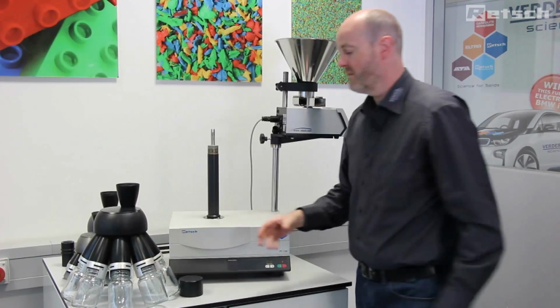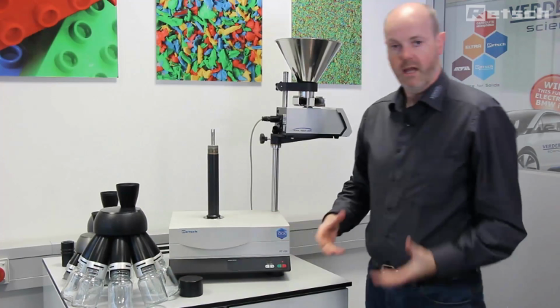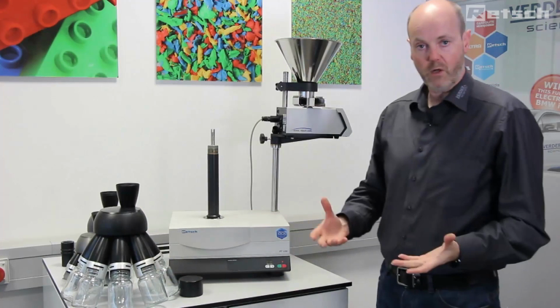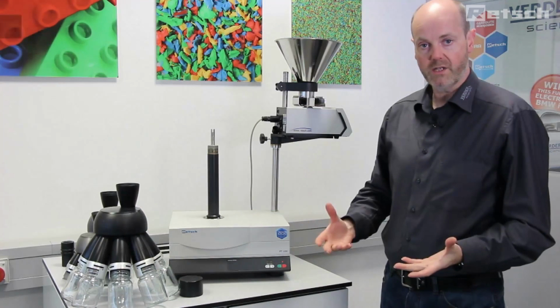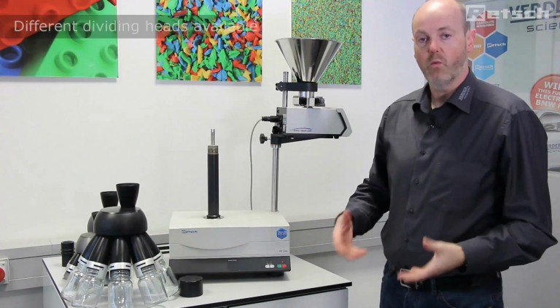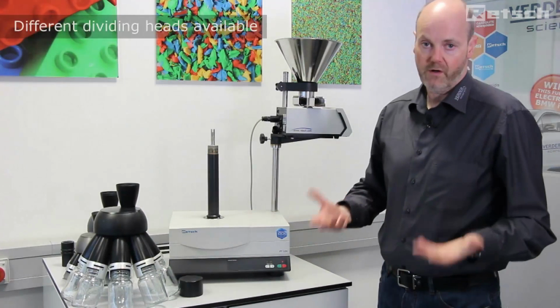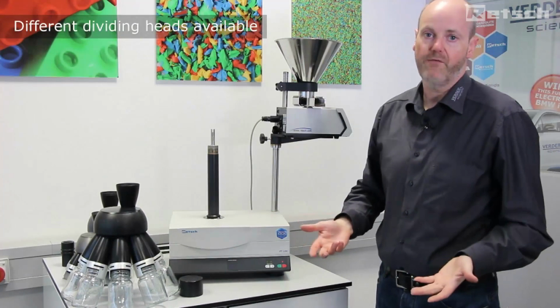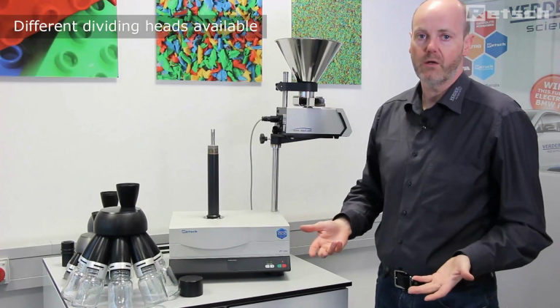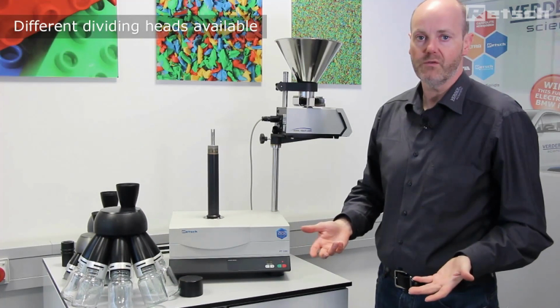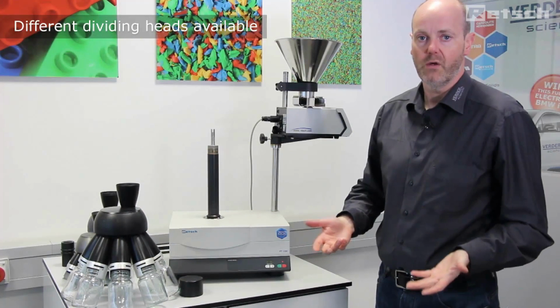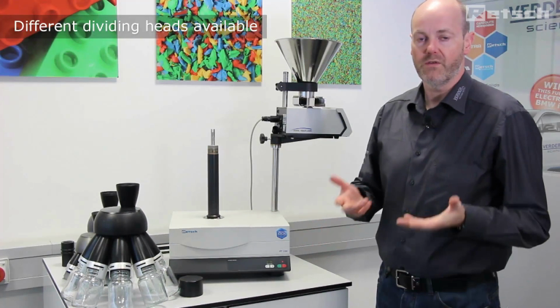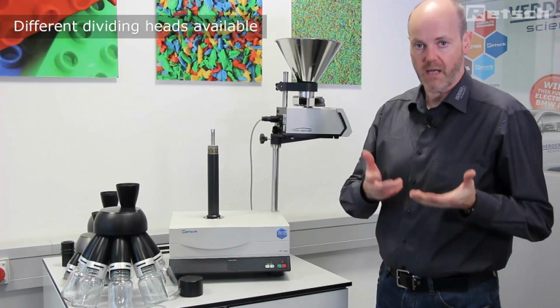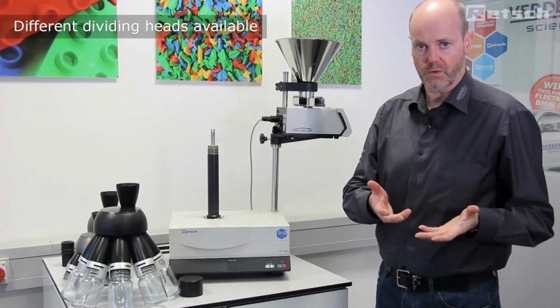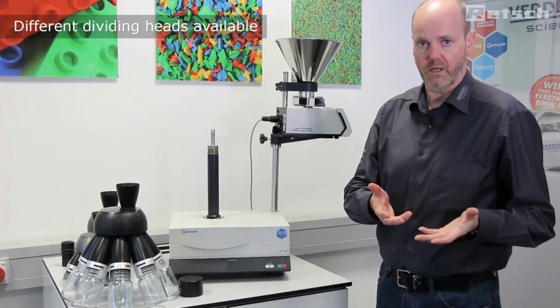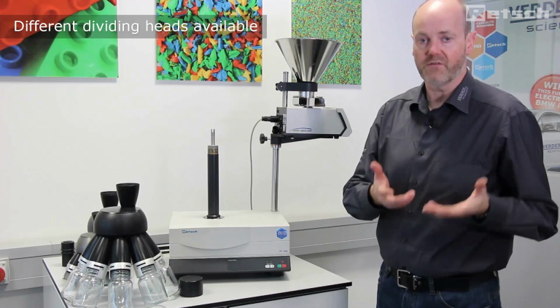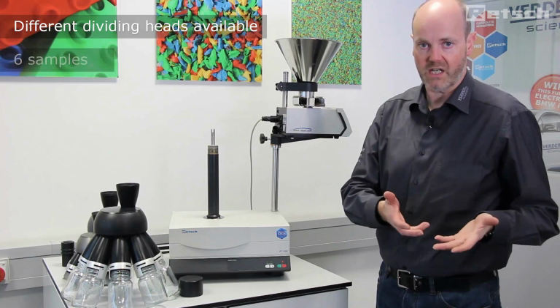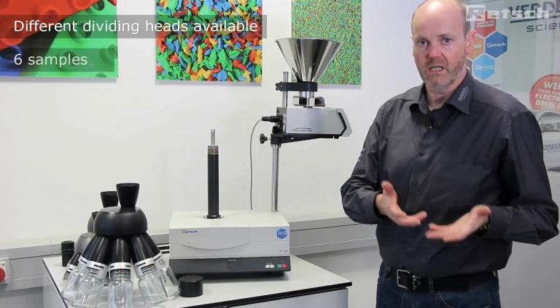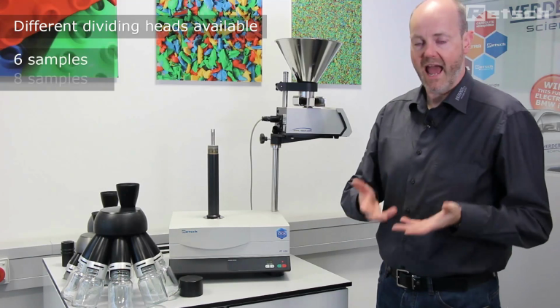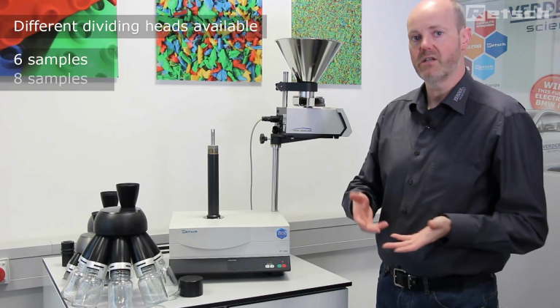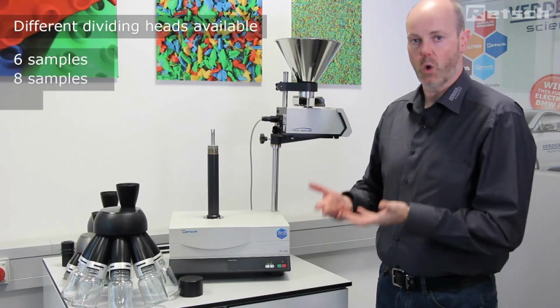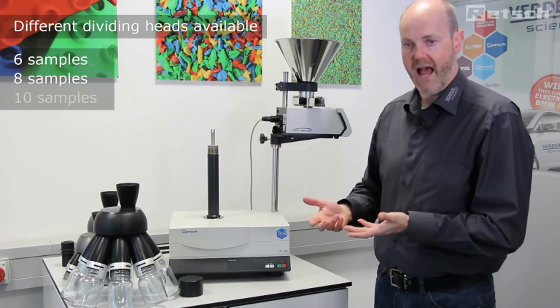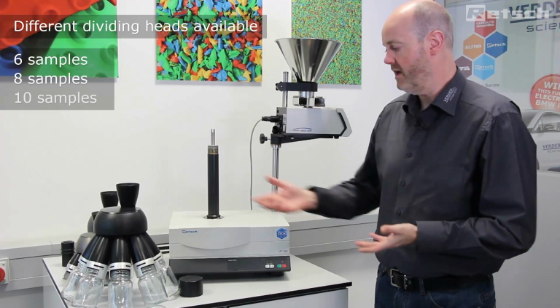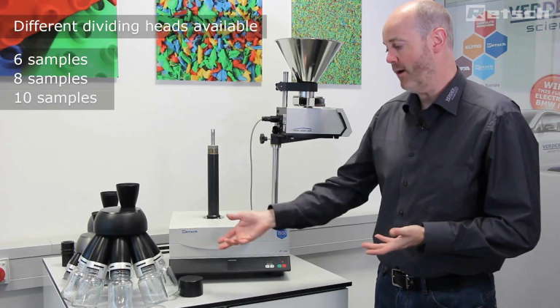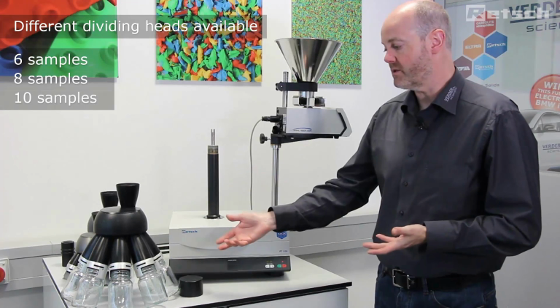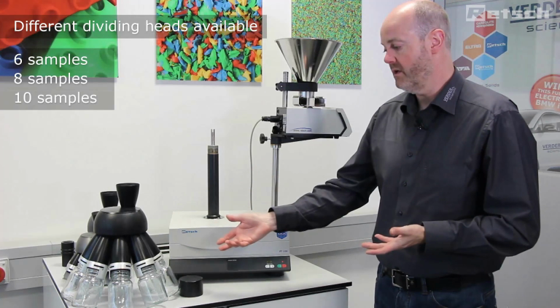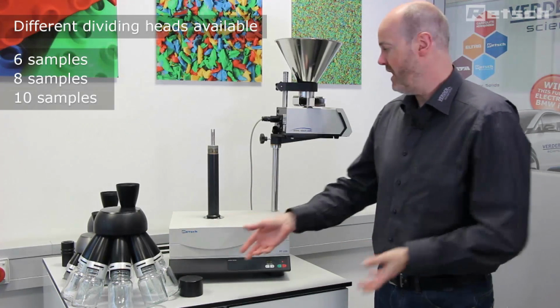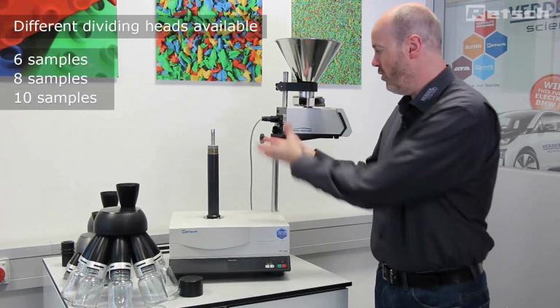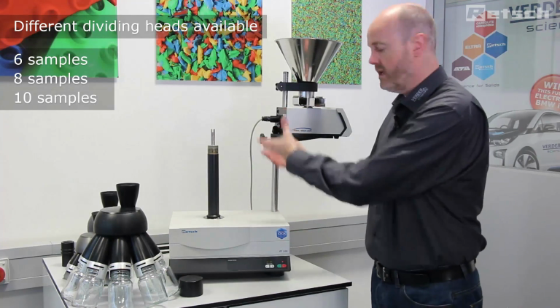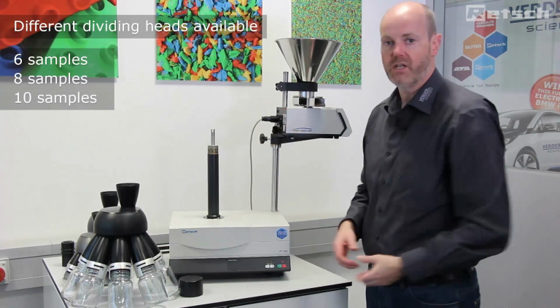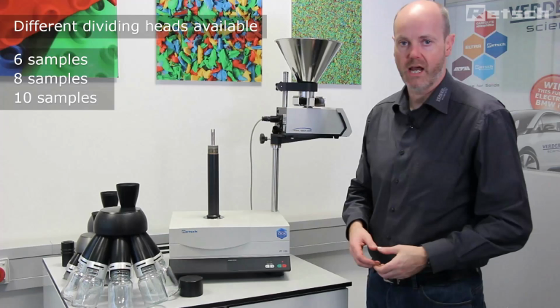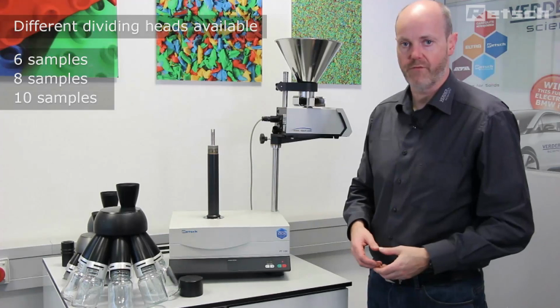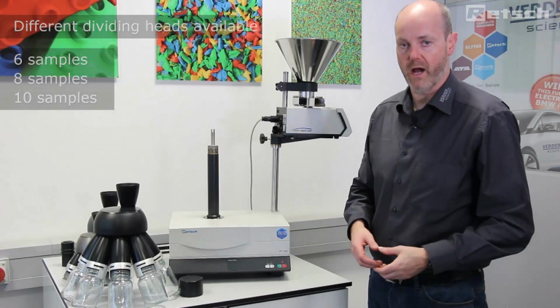If required, we offer dividing crowns with subsamples of six, eight, or ten outlets. Therefore, we can easily exchange them if required.